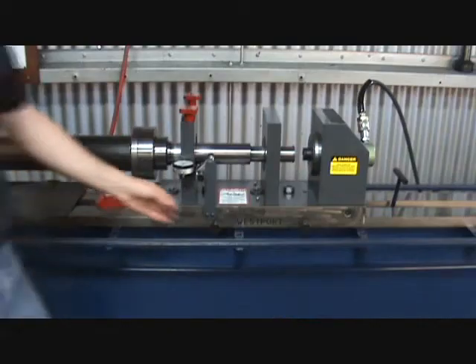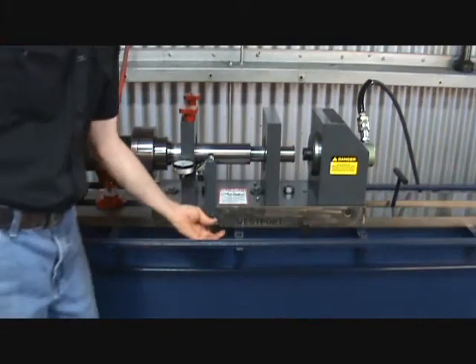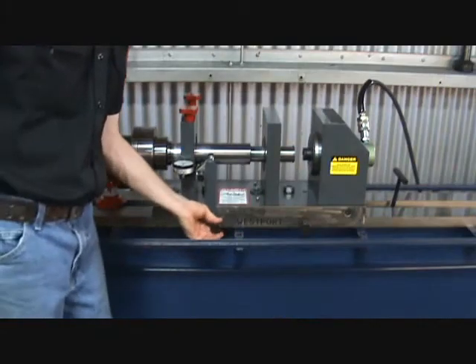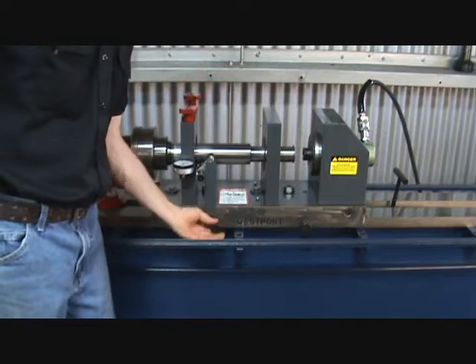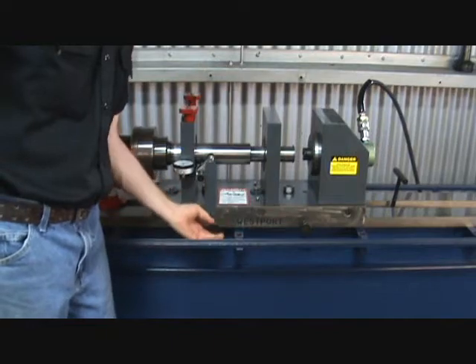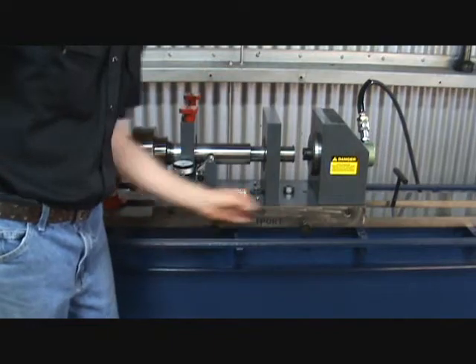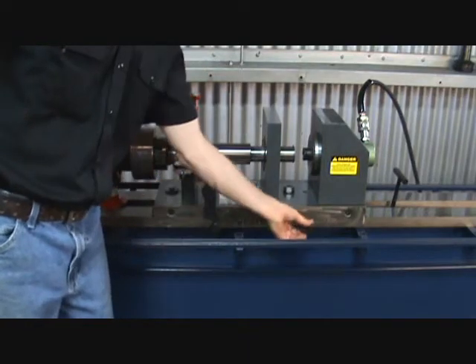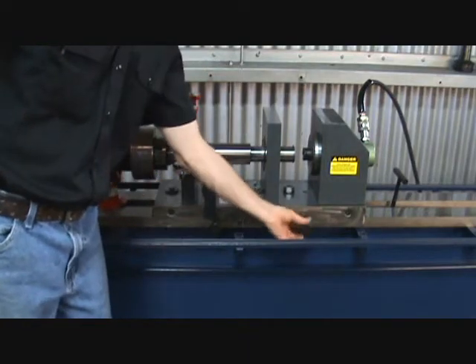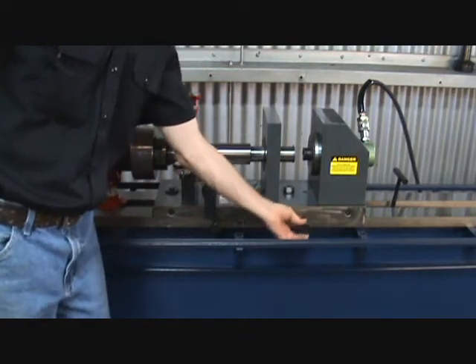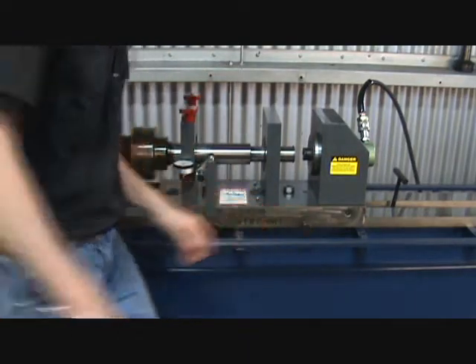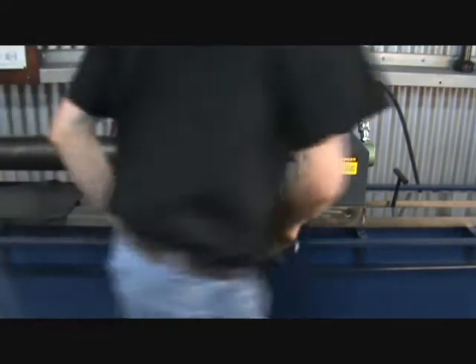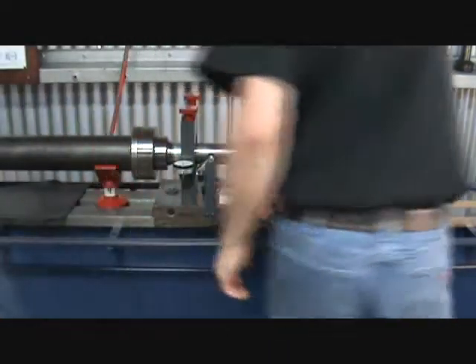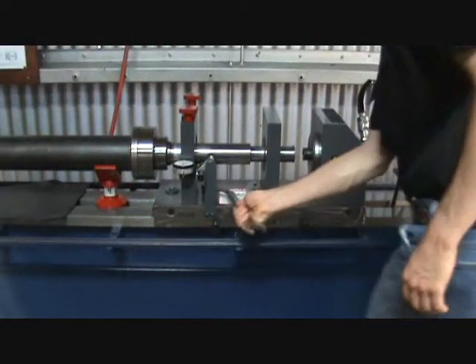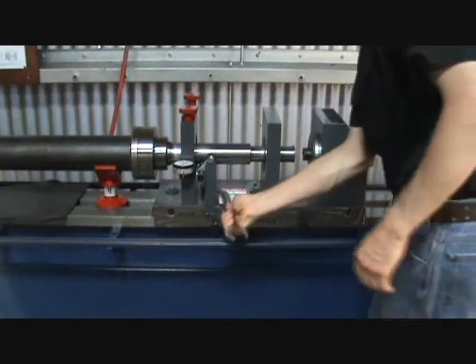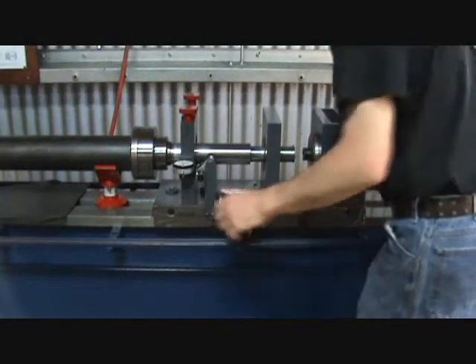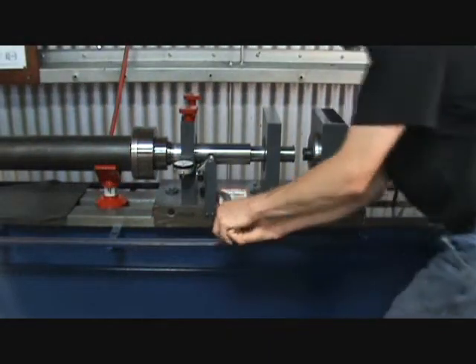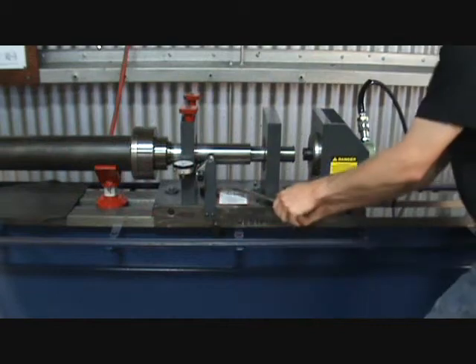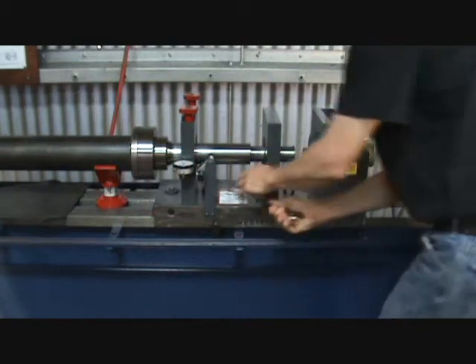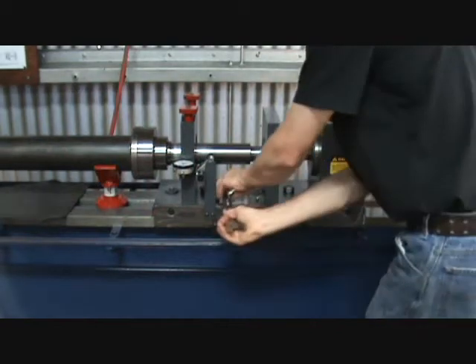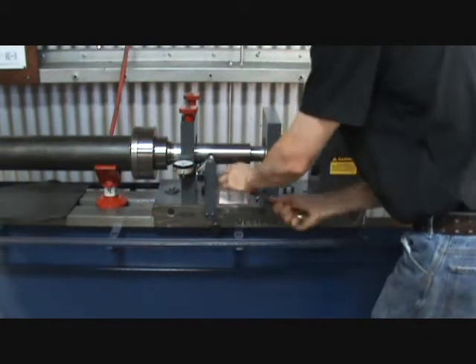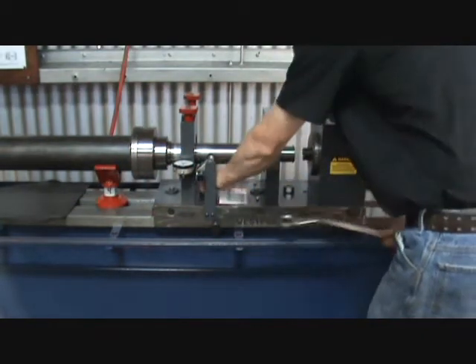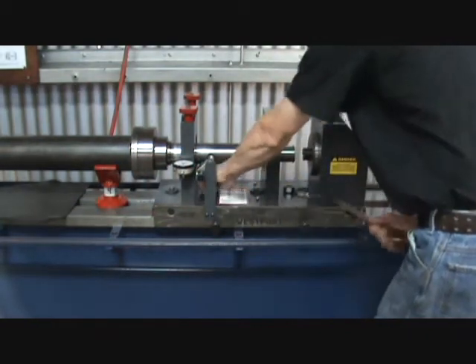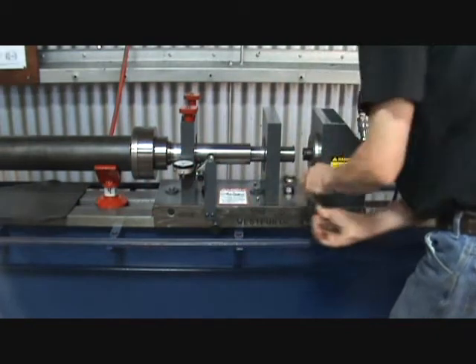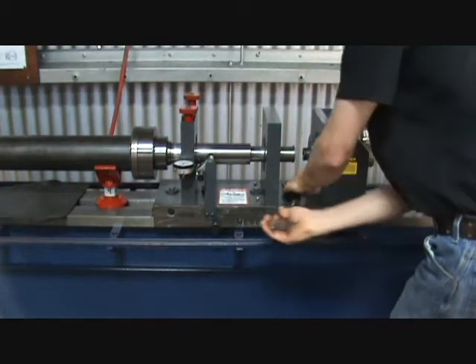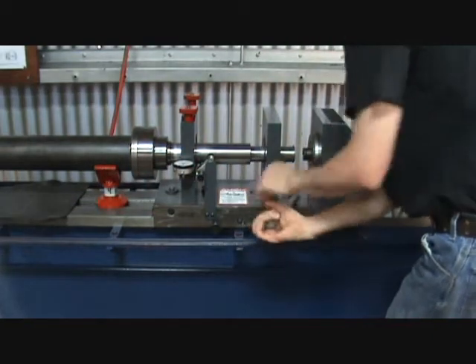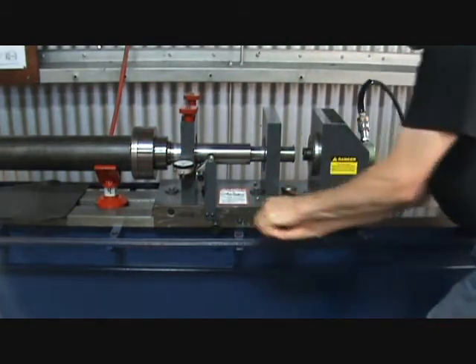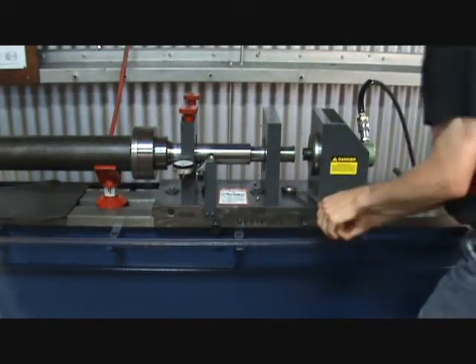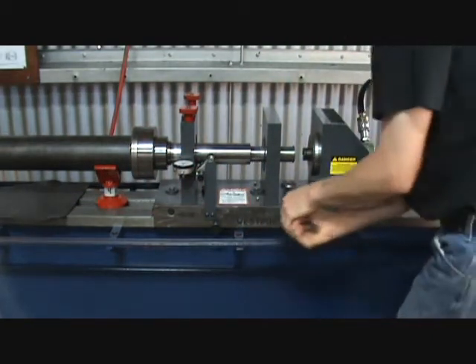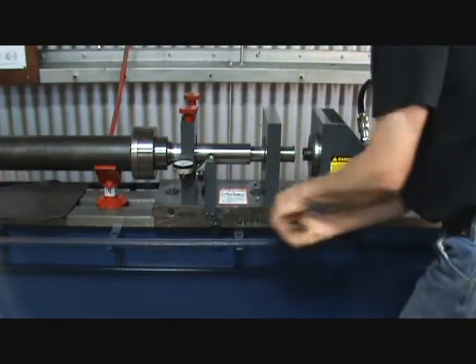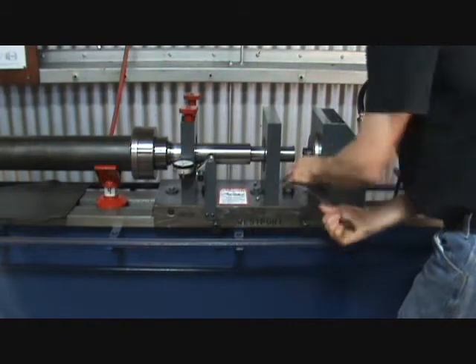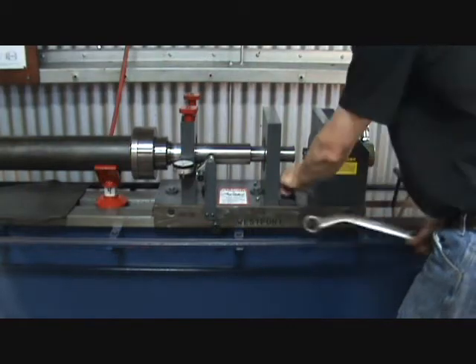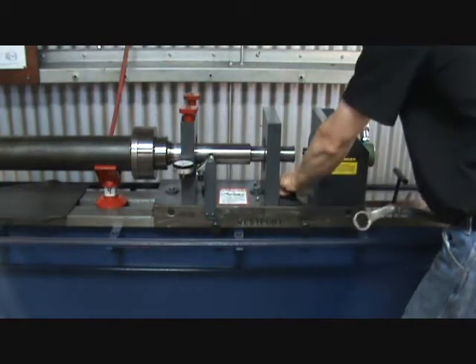After pressing in the first end, release the pressure from the hydraulic foot-pump. Then loosen the hand knobs and the lock-down bolts. Always retract the spindle to its original starting point.